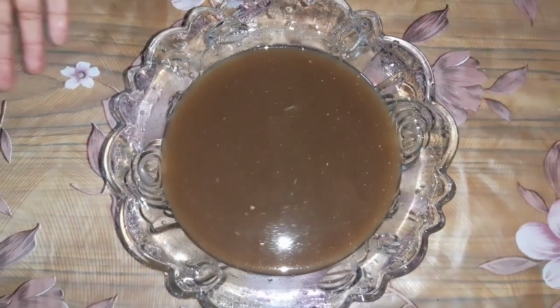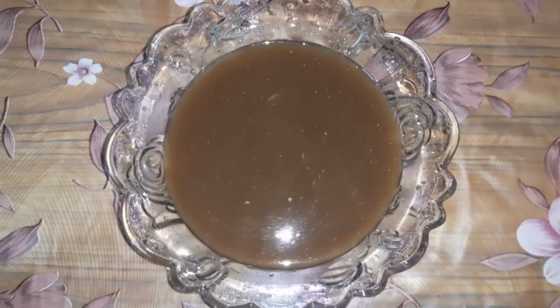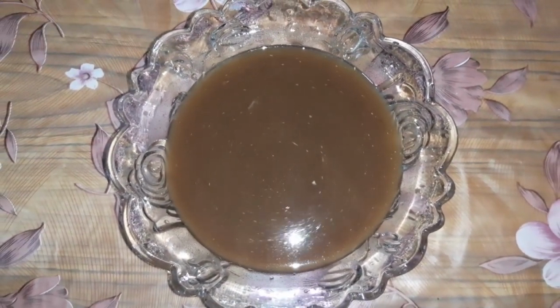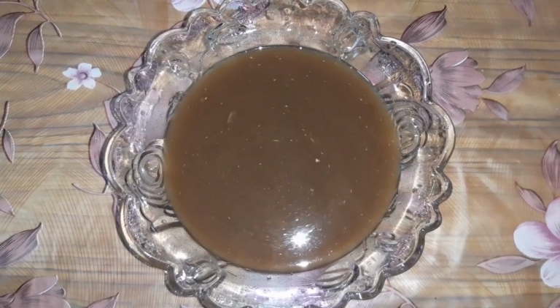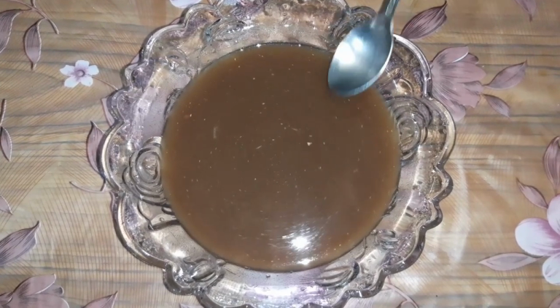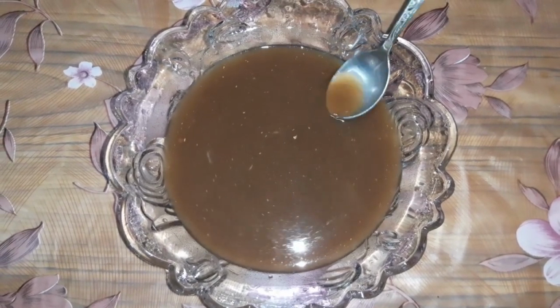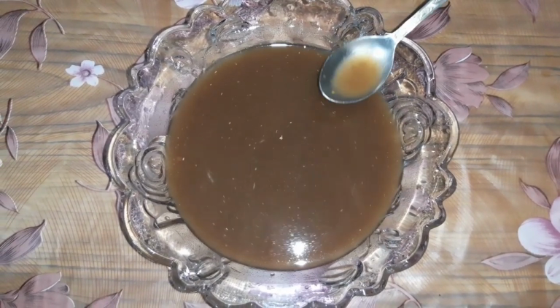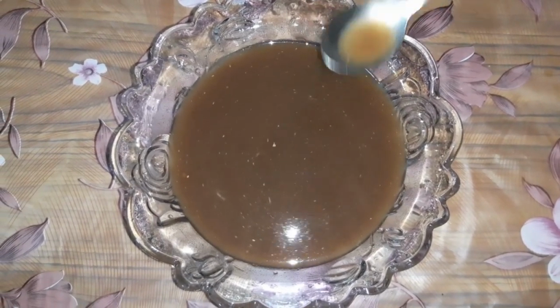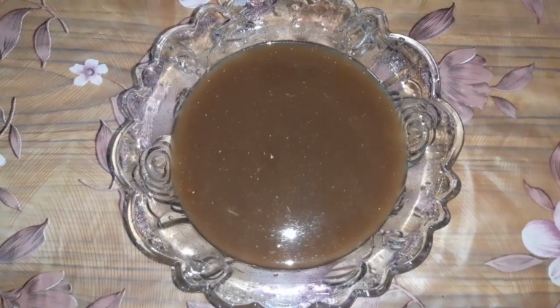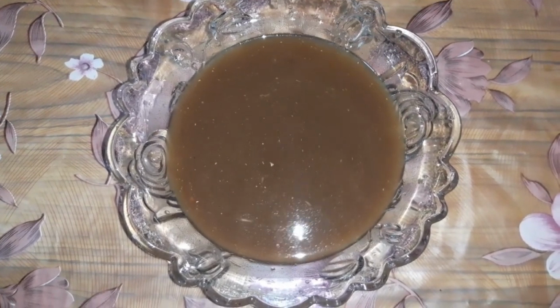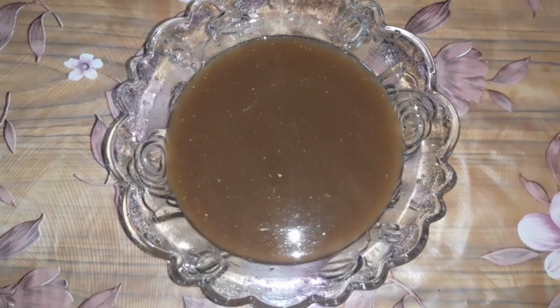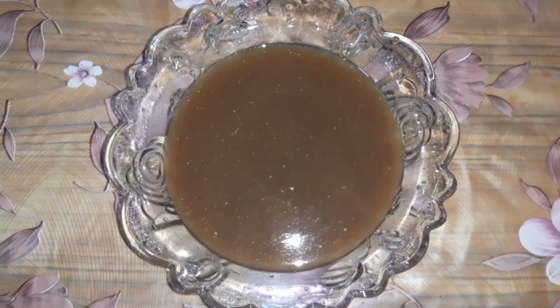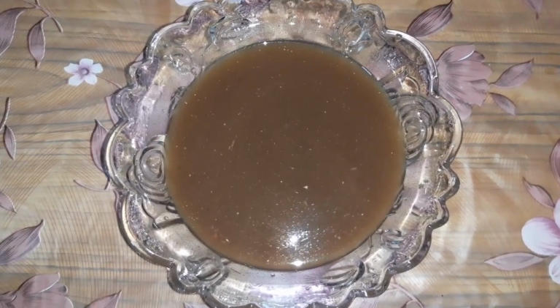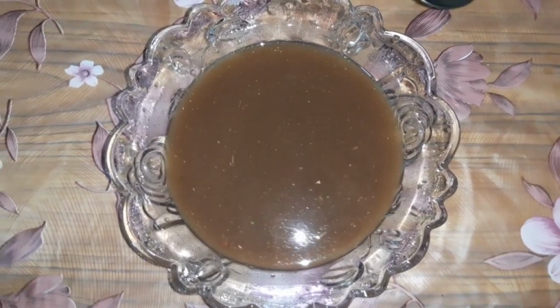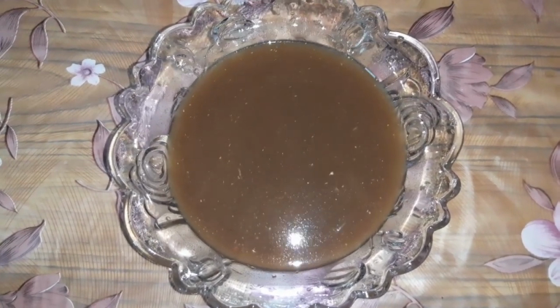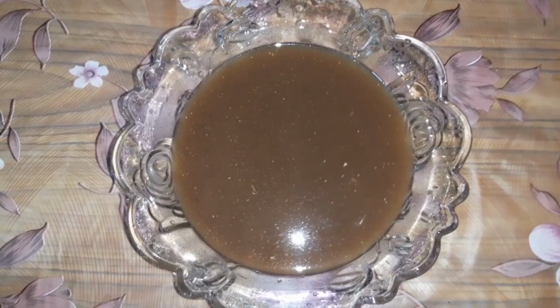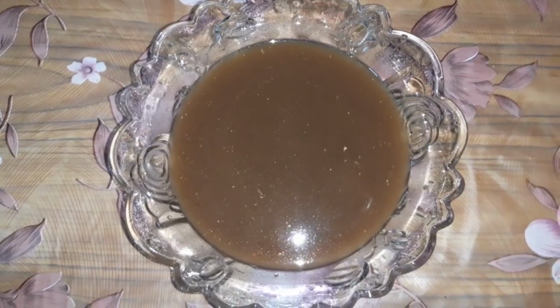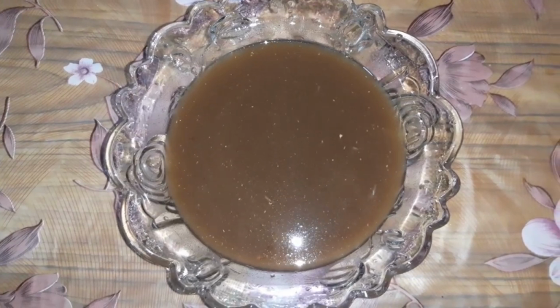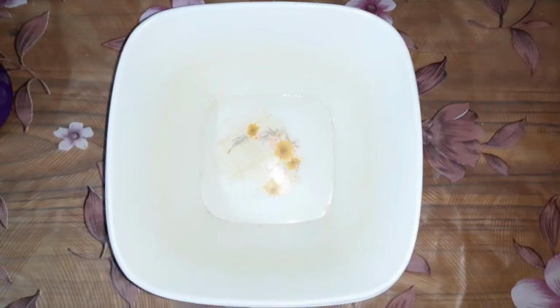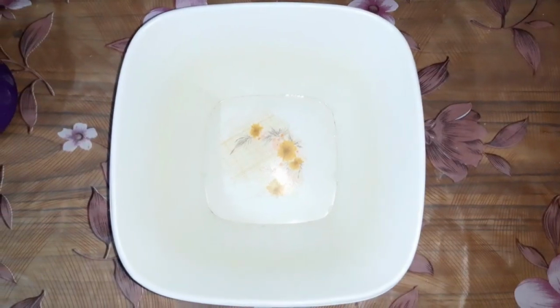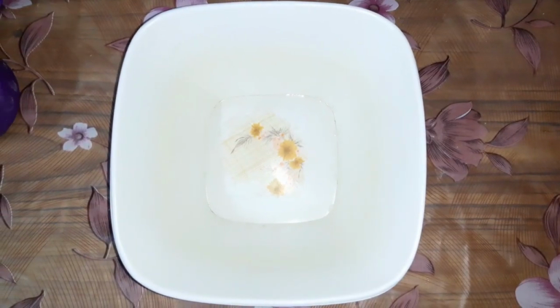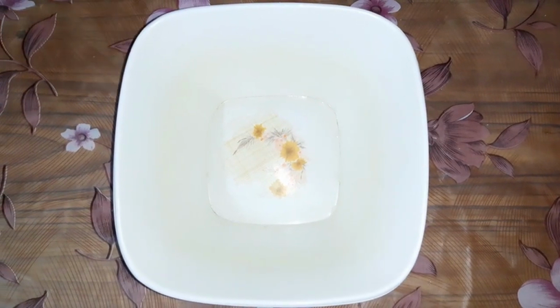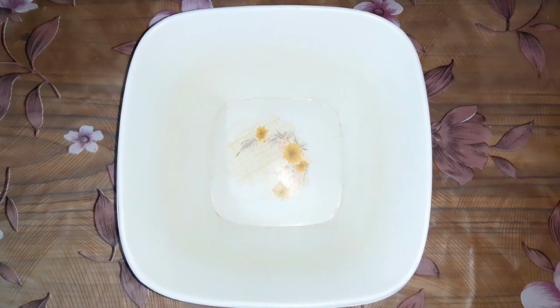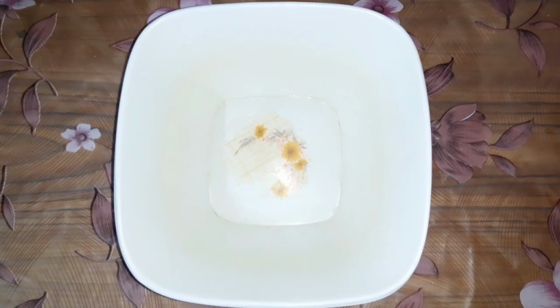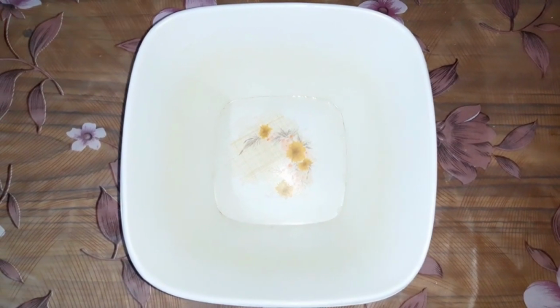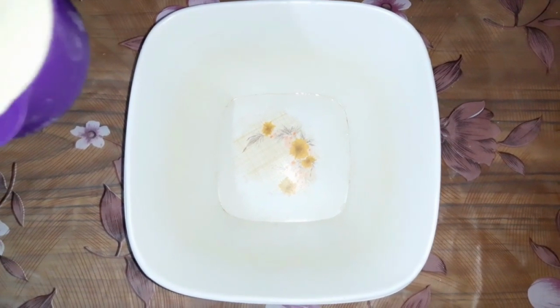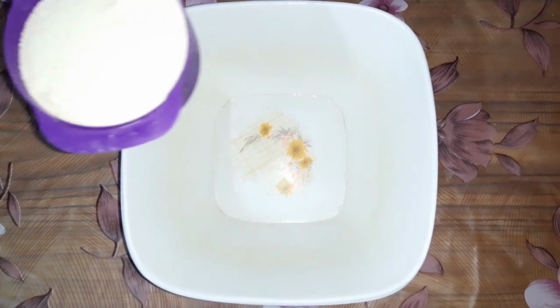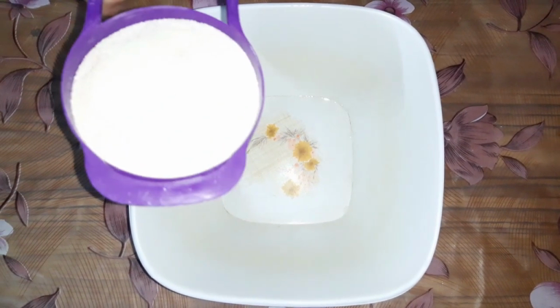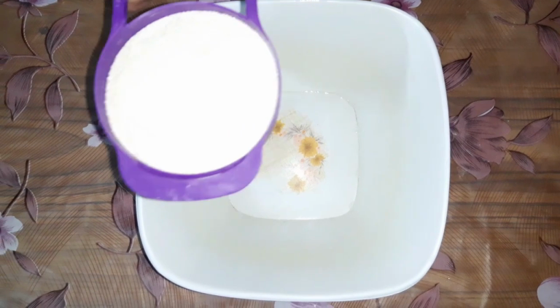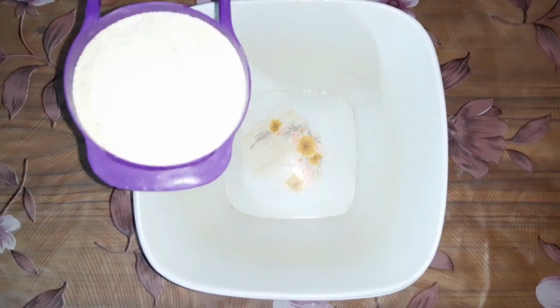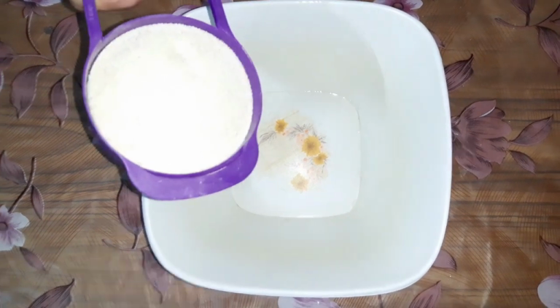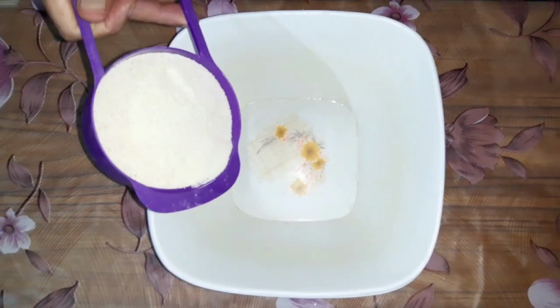Now we will check how it has been made — it is very good. In the name of the Lord, we will give 1 cup of water.